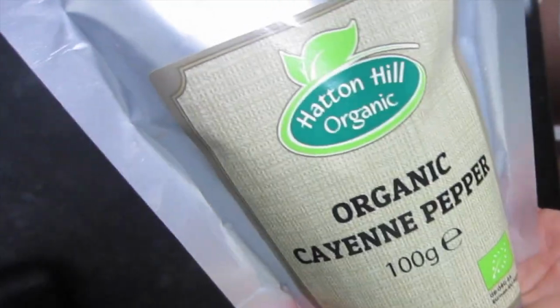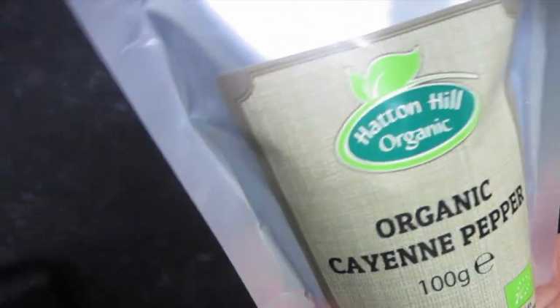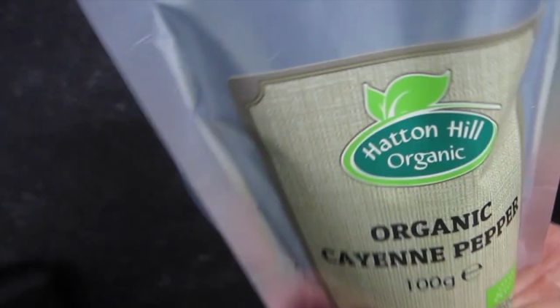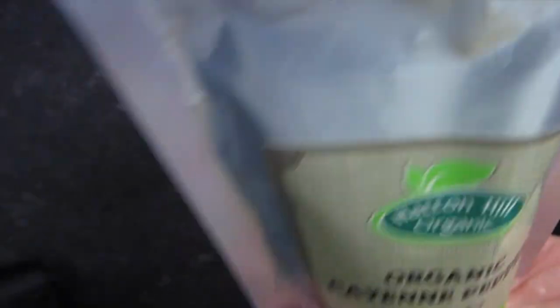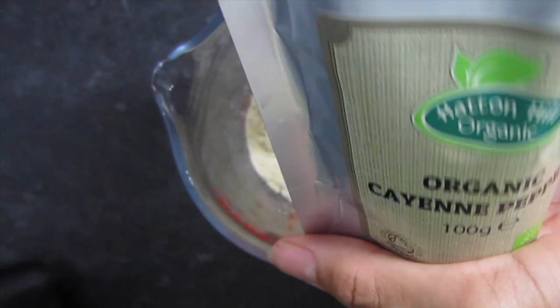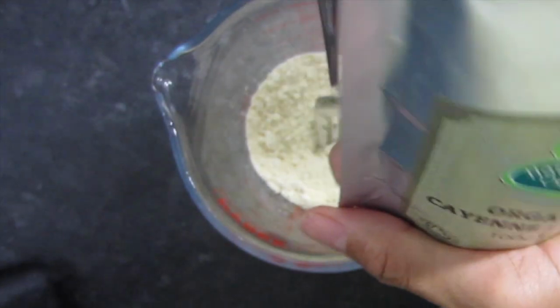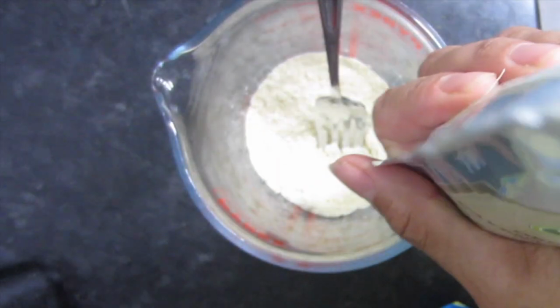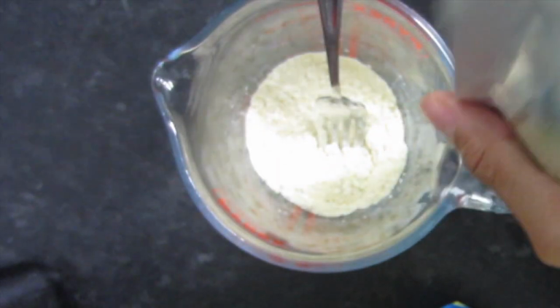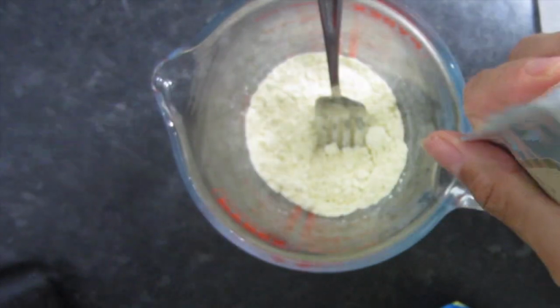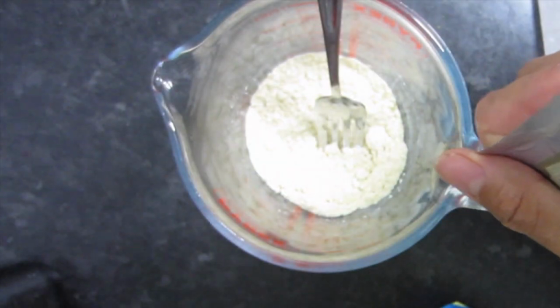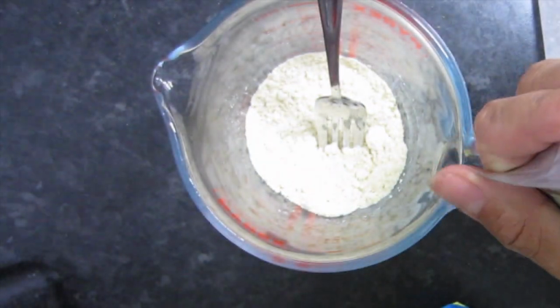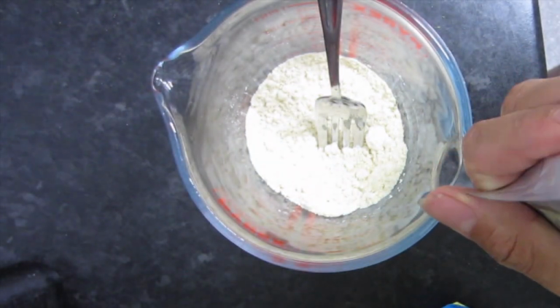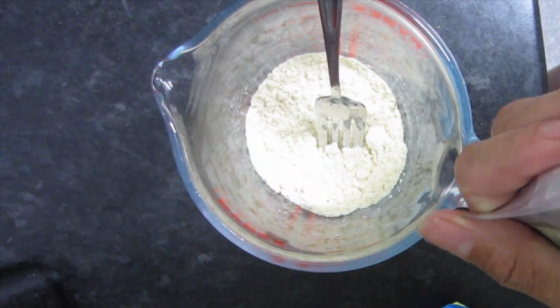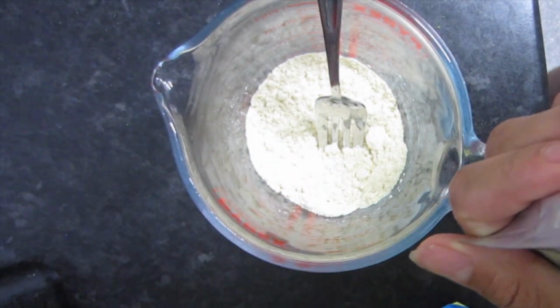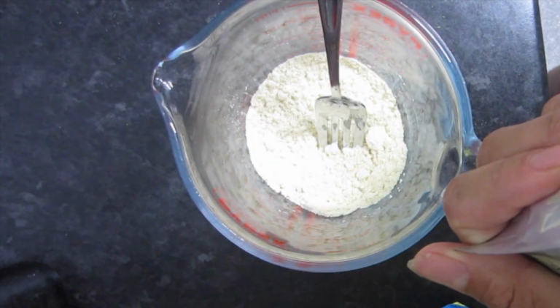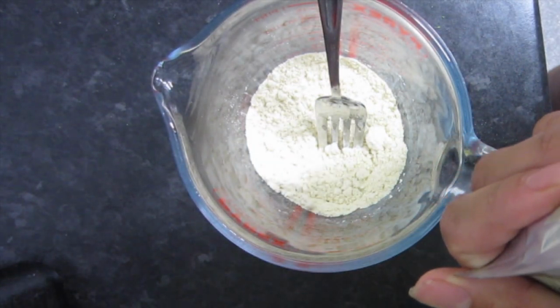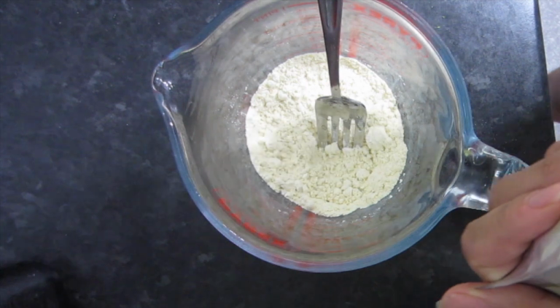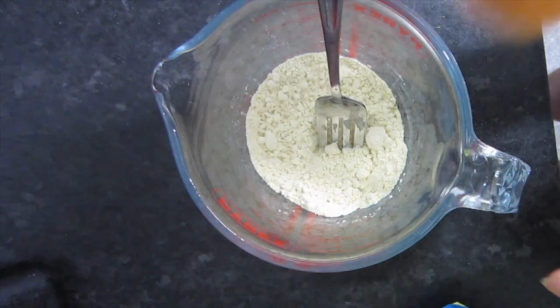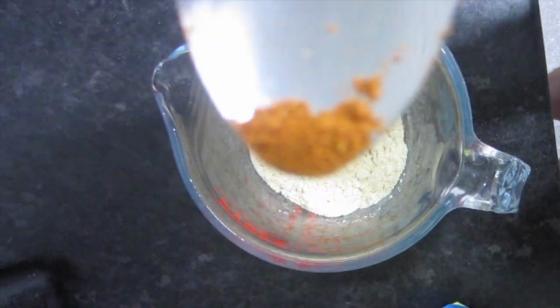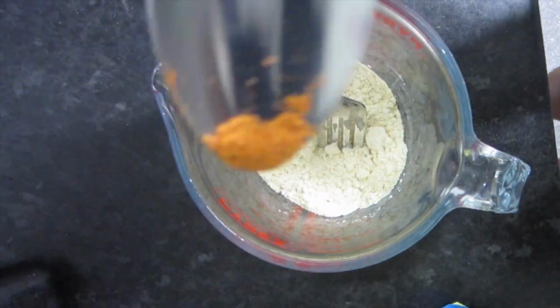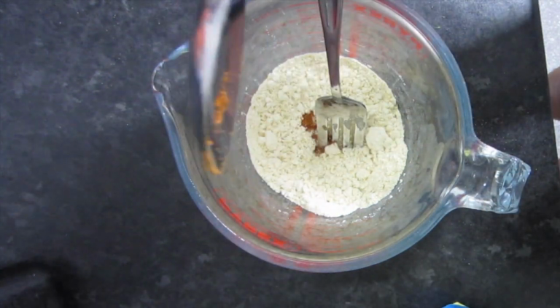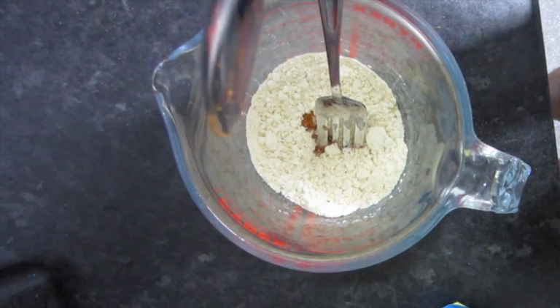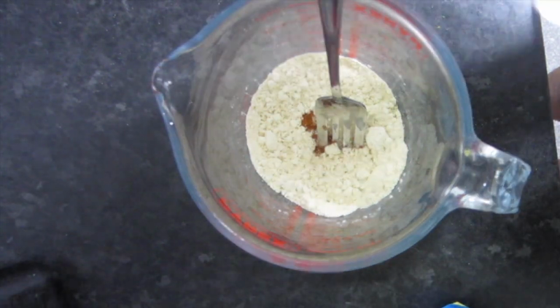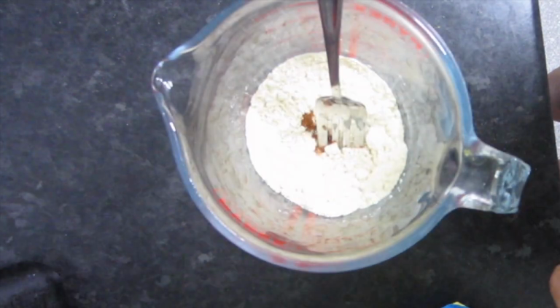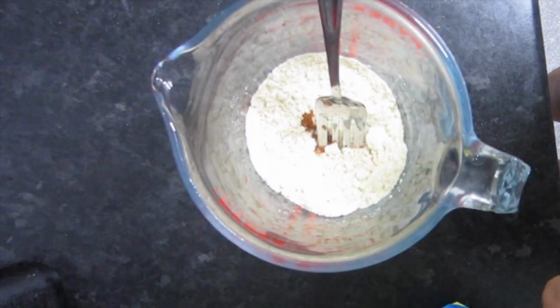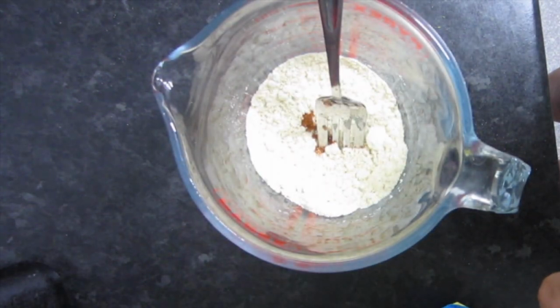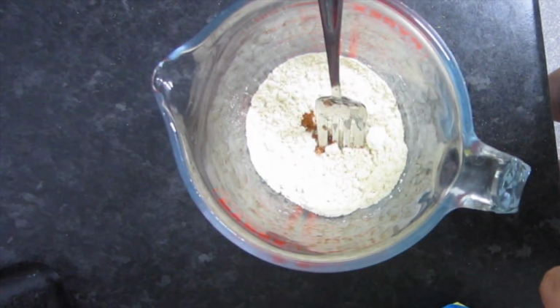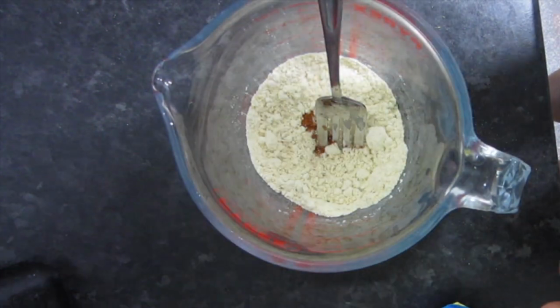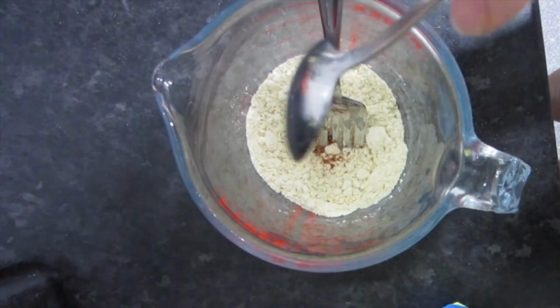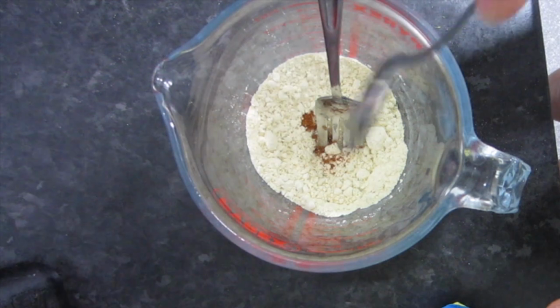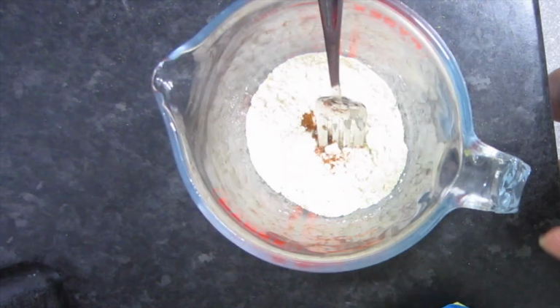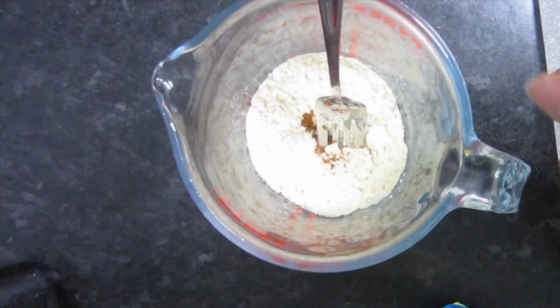I'm going to add in some organic cayenne pepper — this is really good if you like your omelette a little bit spicy. It adds that extra kick. I just love spicy food.